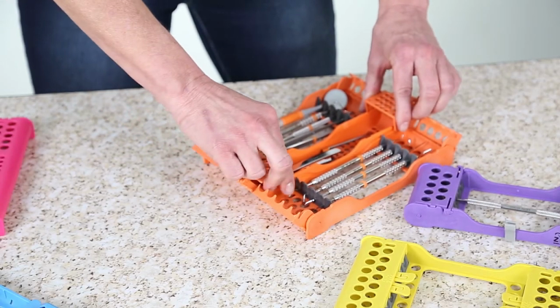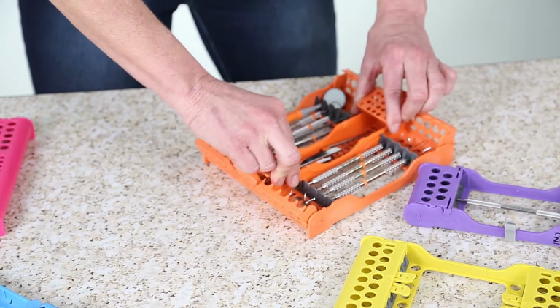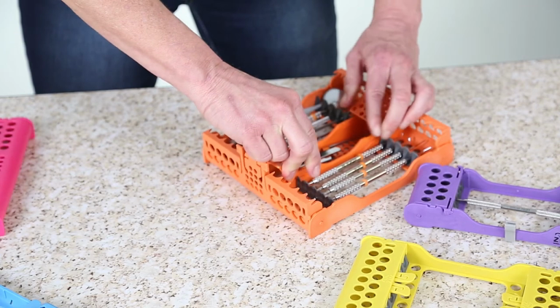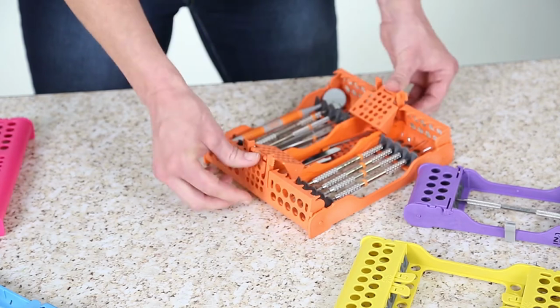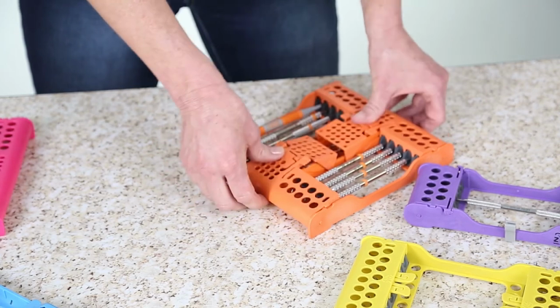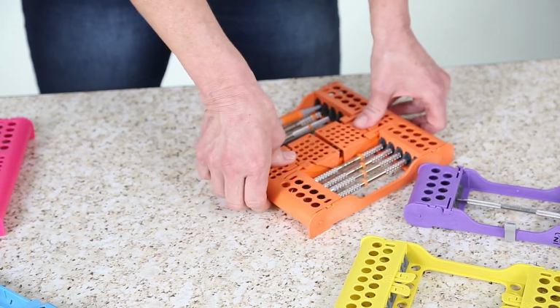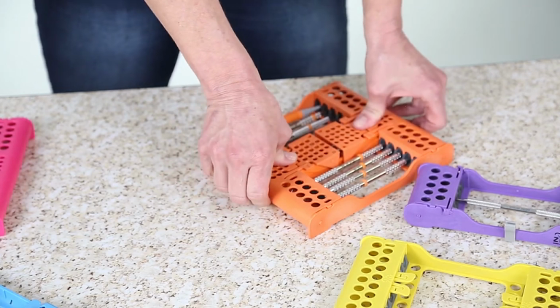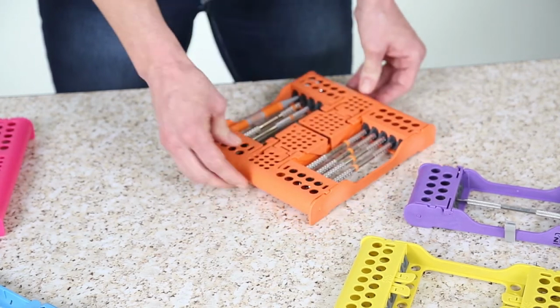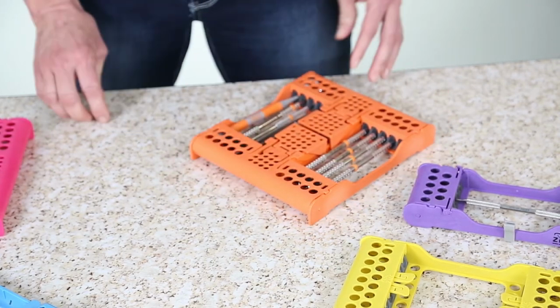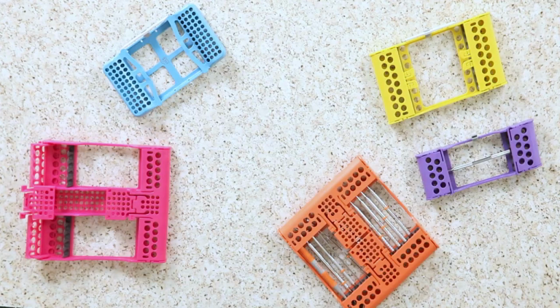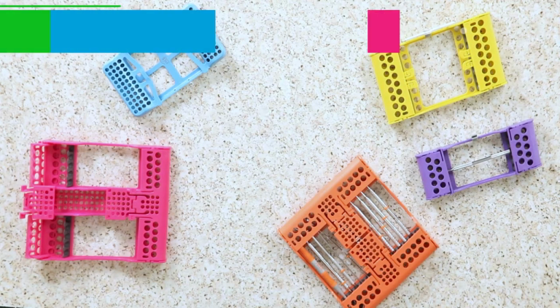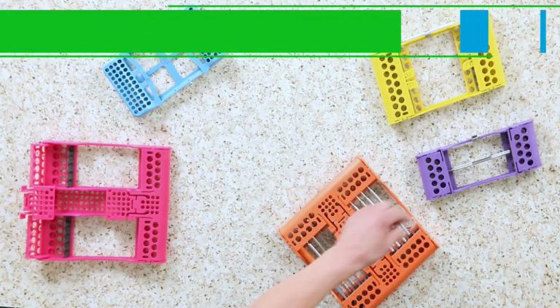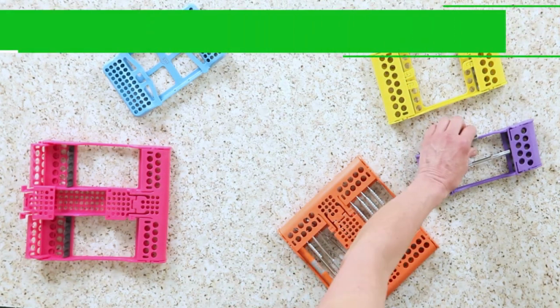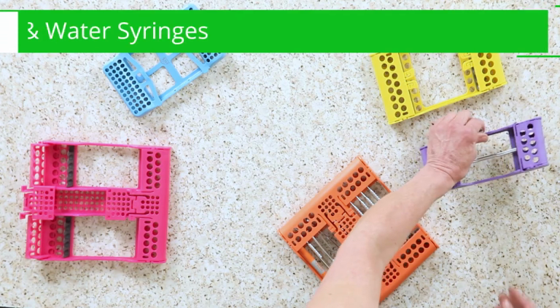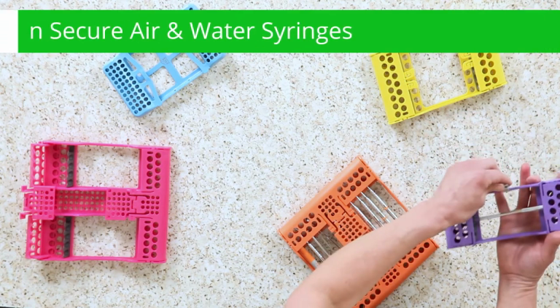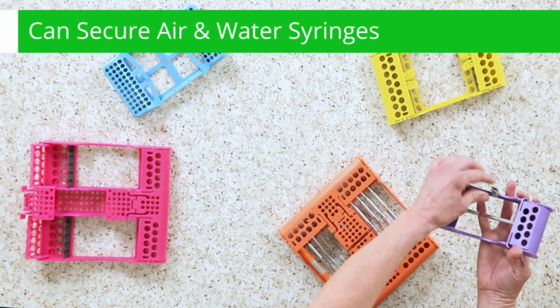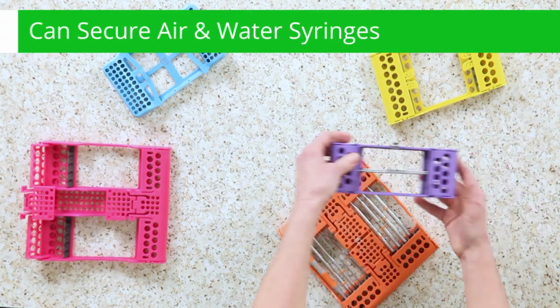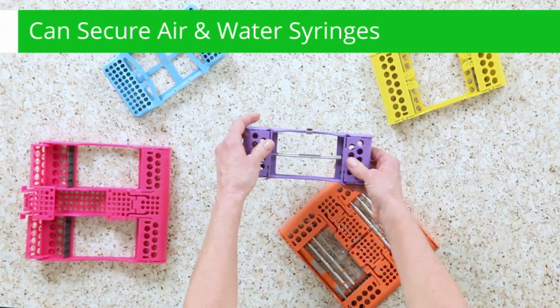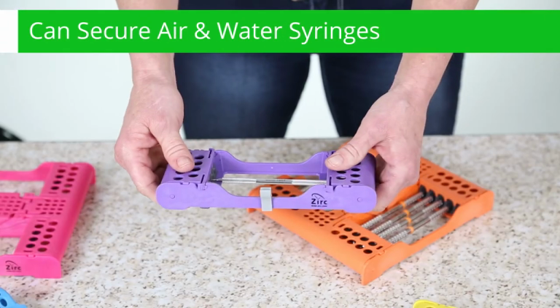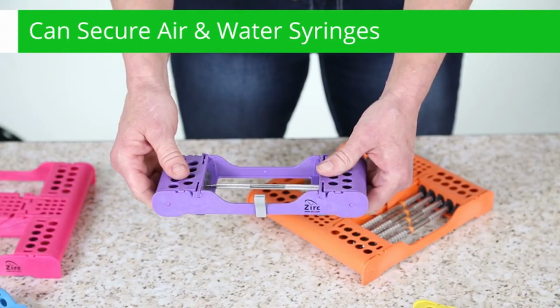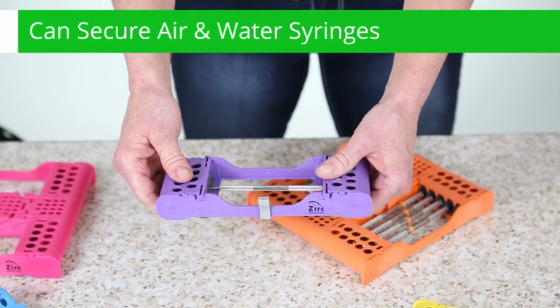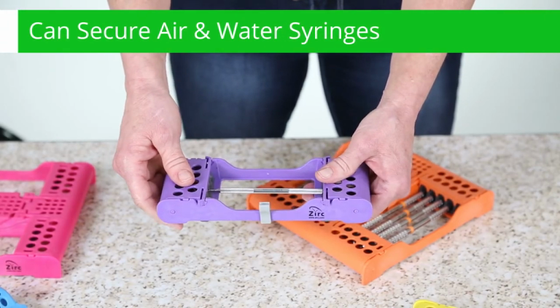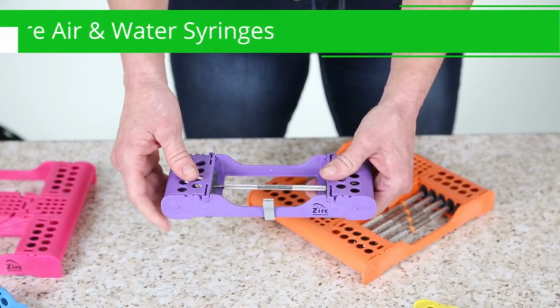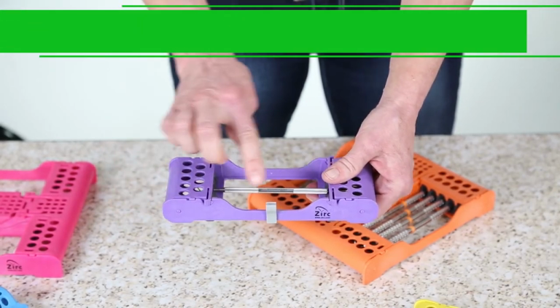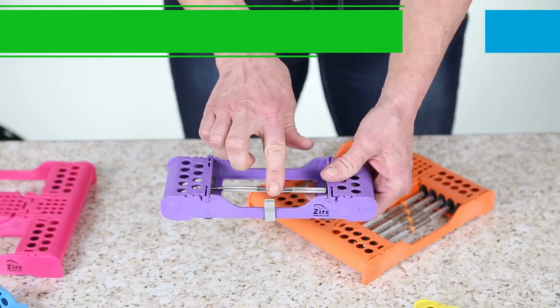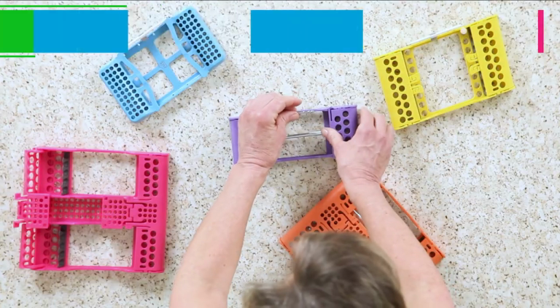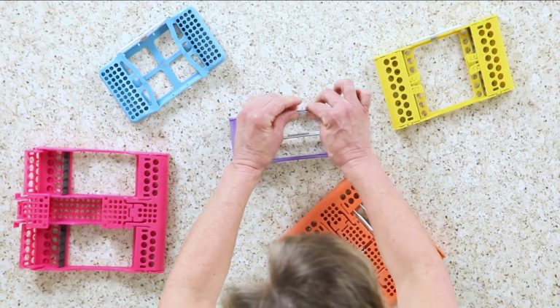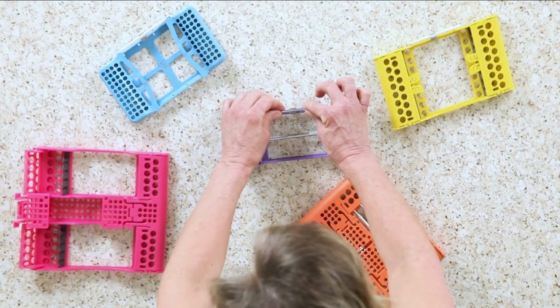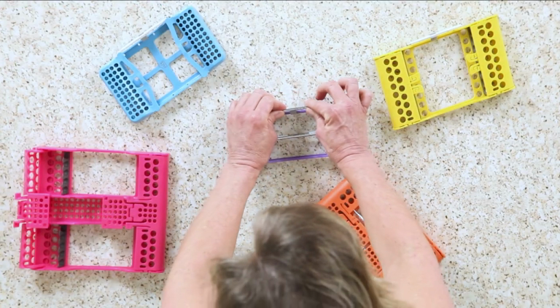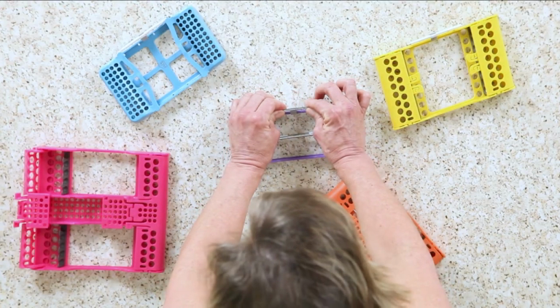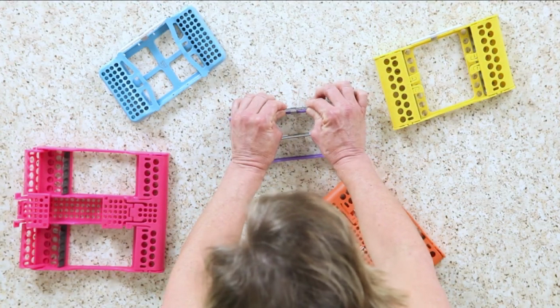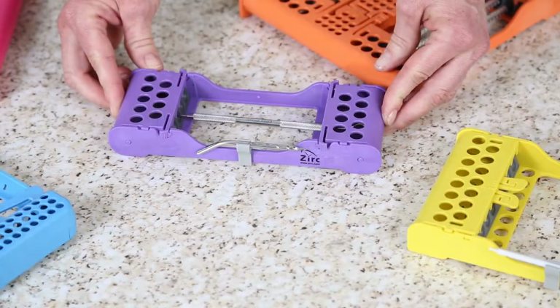The design of the EasyJet cassettes, as you can see, is intended for optimal circulation and drainage of your cleaning solutions. The 5- and 8-place cassettes also come with a clip to secure air and water syringe tips. You can add or remove clips to fit your practice needs.